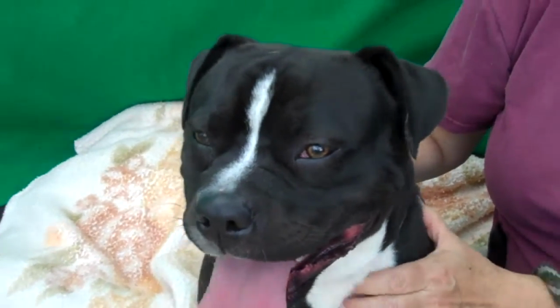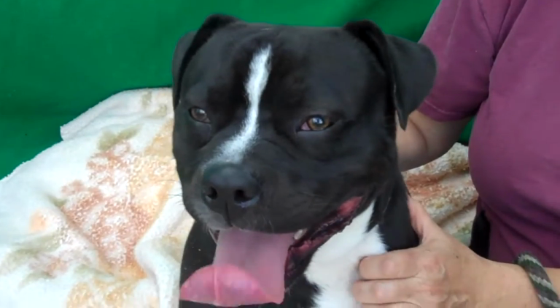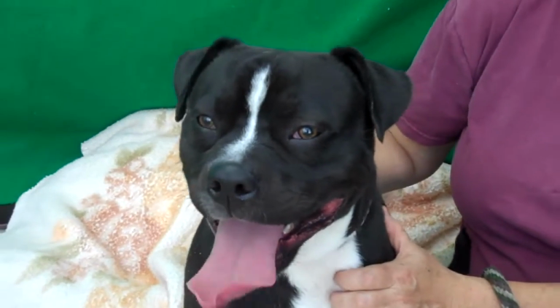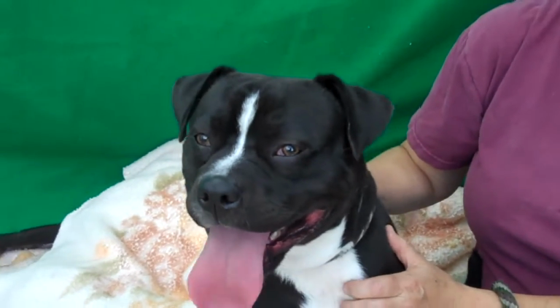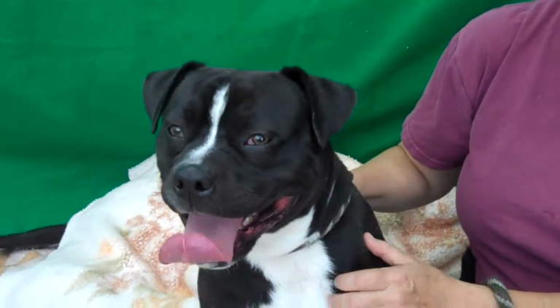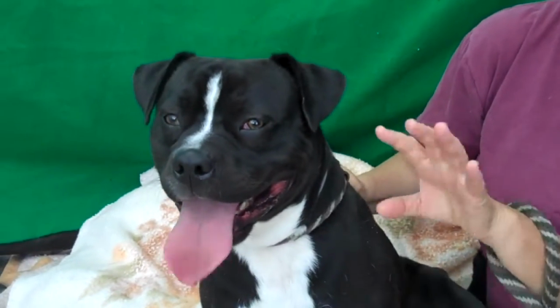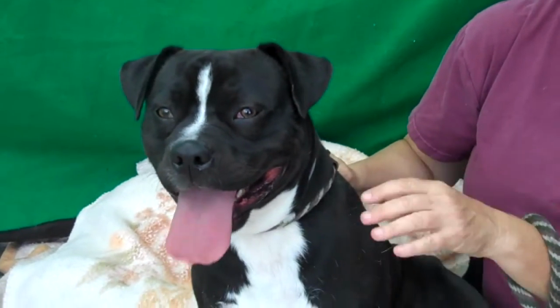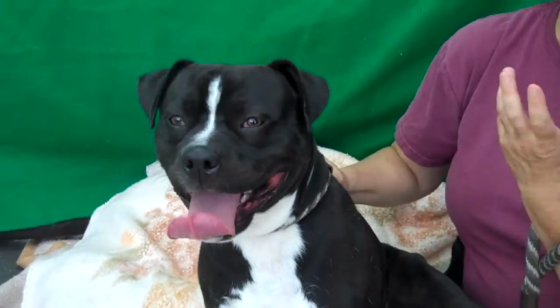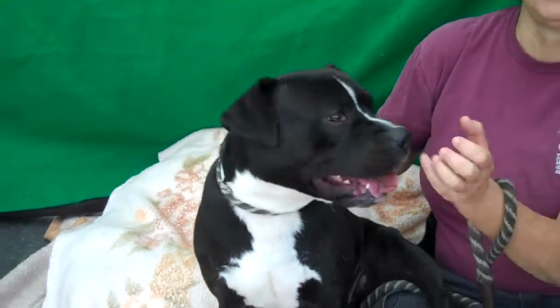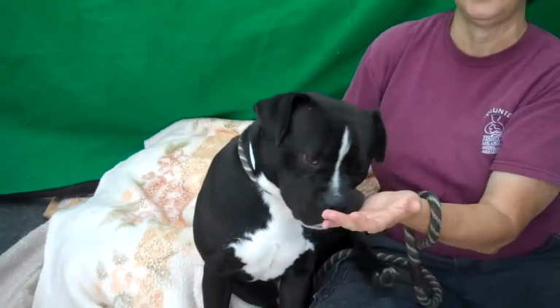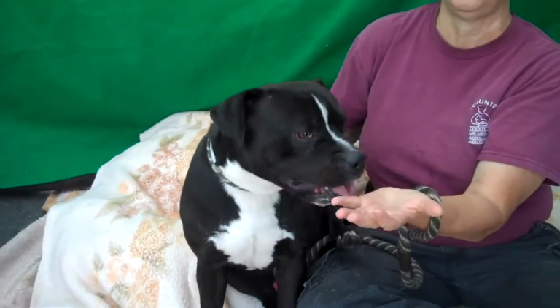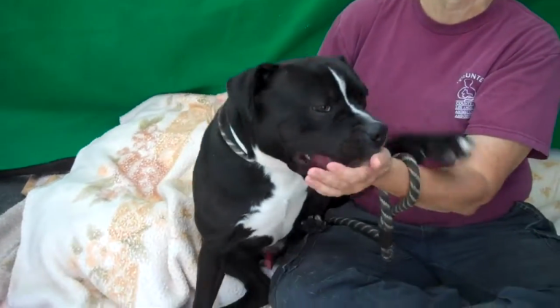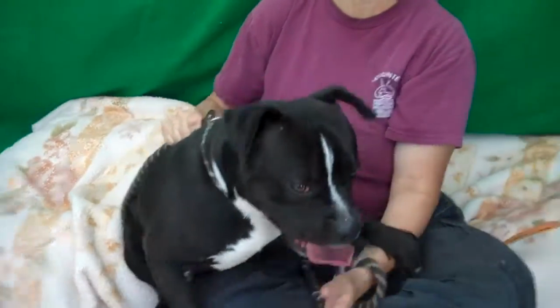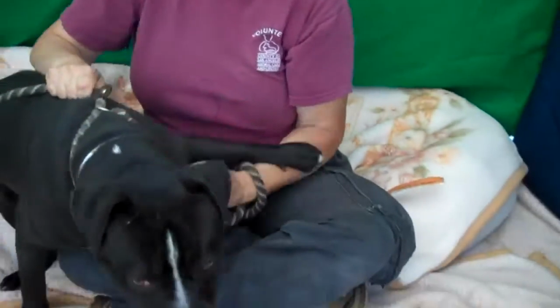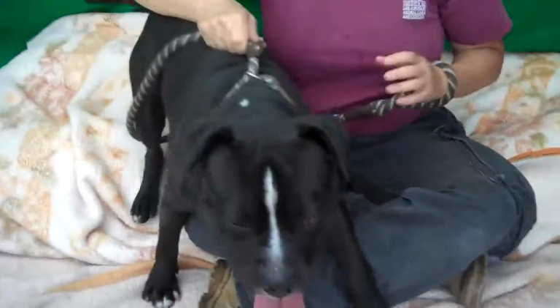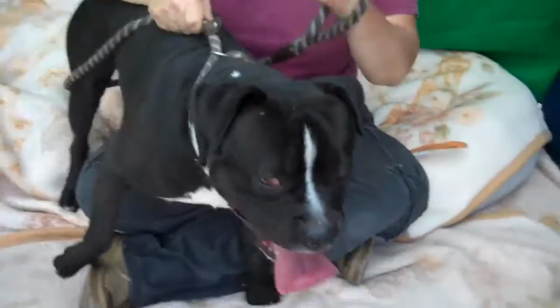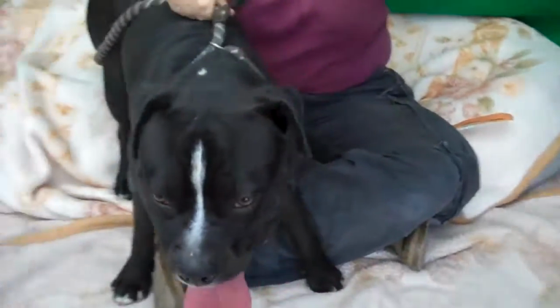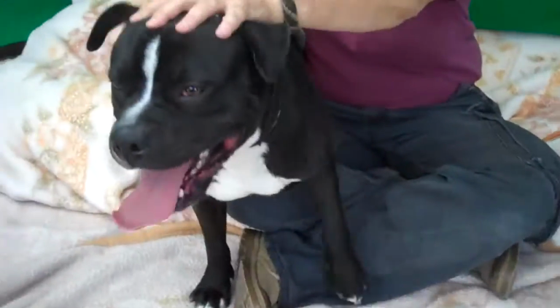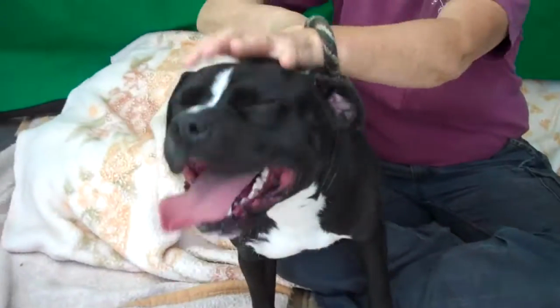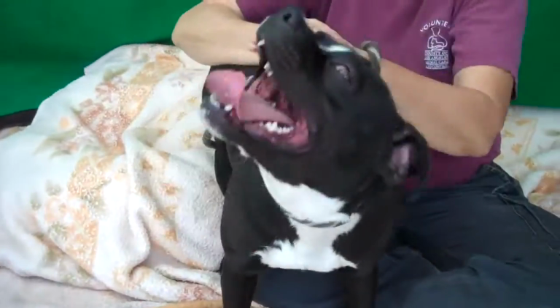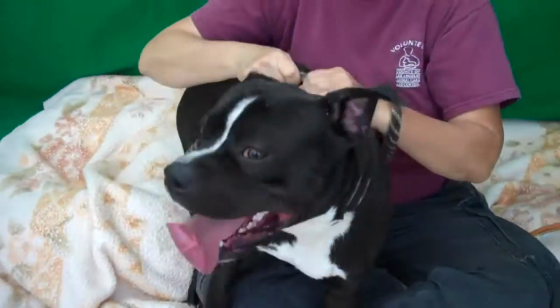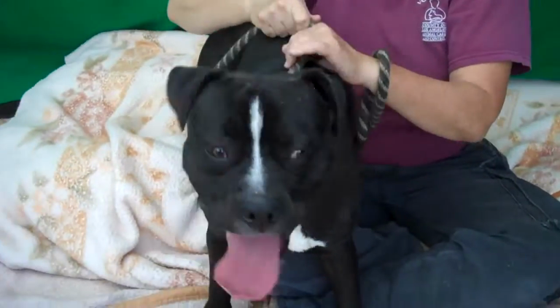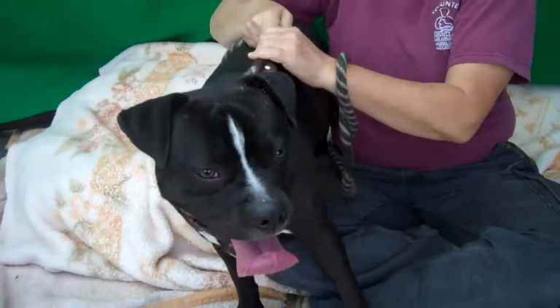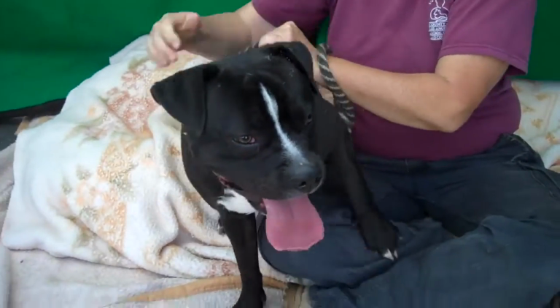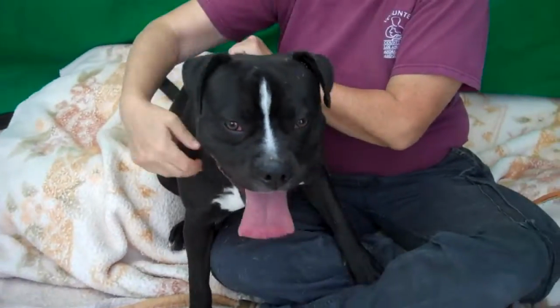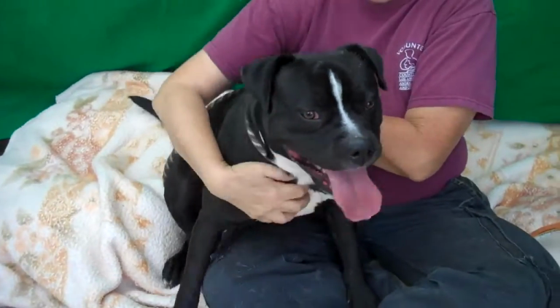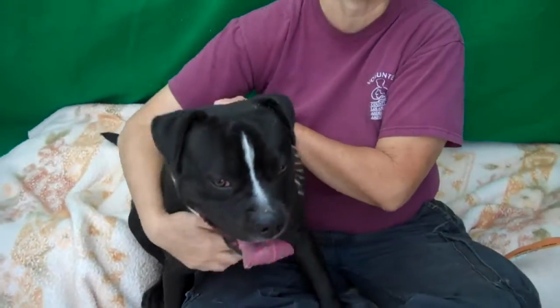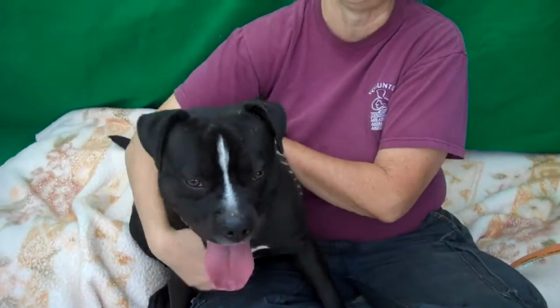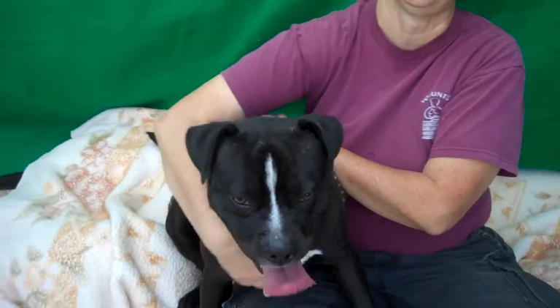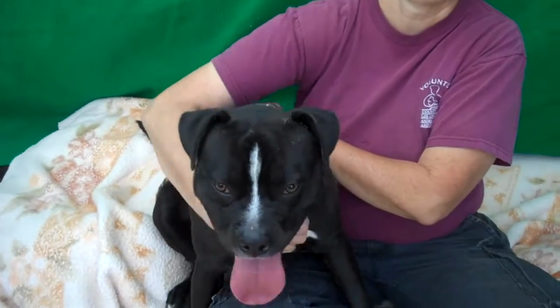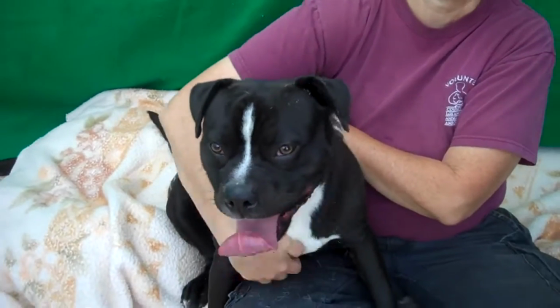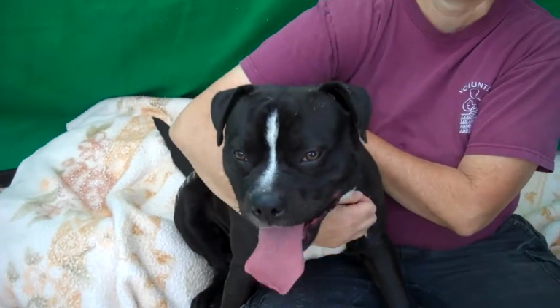He's very playful. He's a little bit mouthy, but he's very gentle with it — it's like he just wants to touch you, and he uses his mouth. He's a good boy. He's been here way too long.